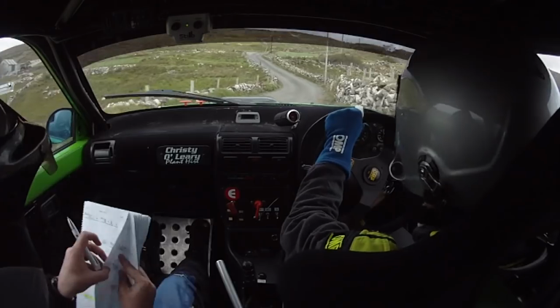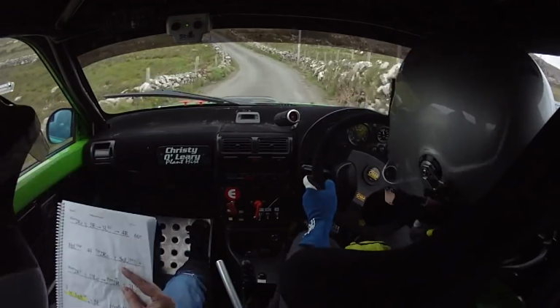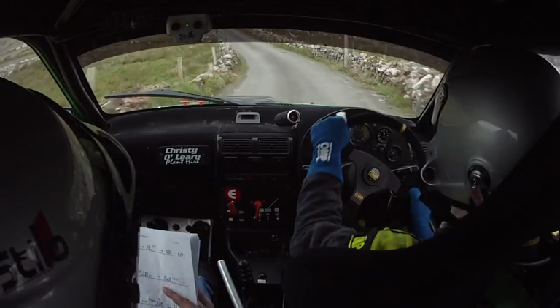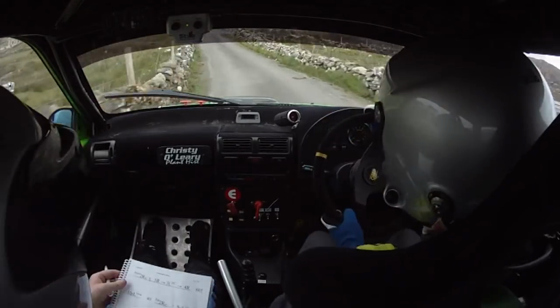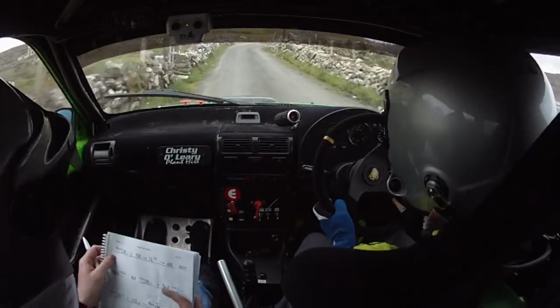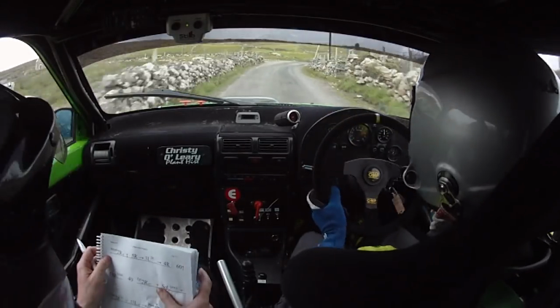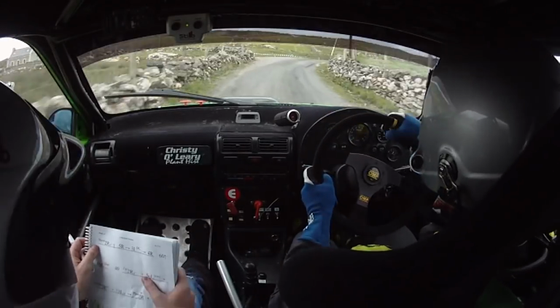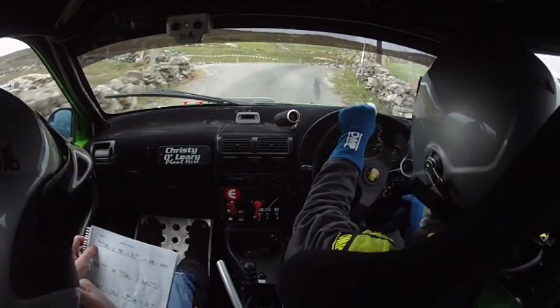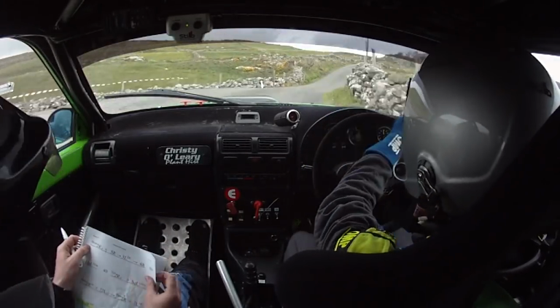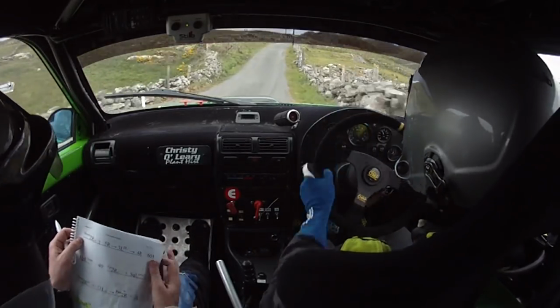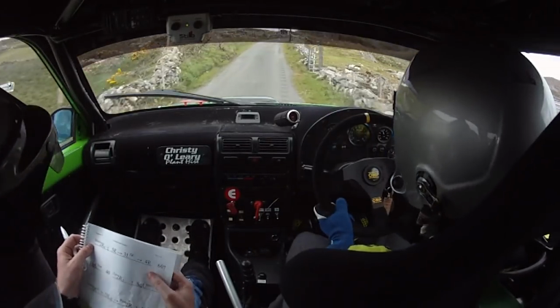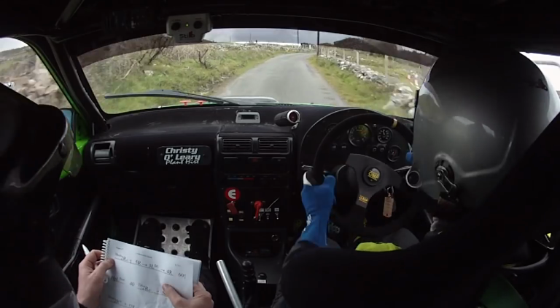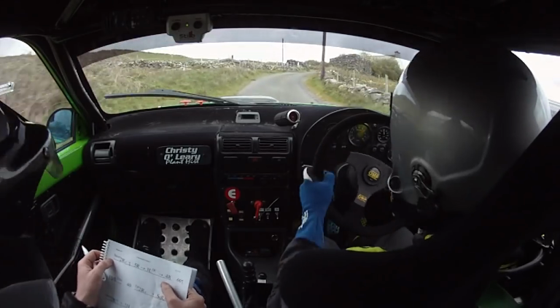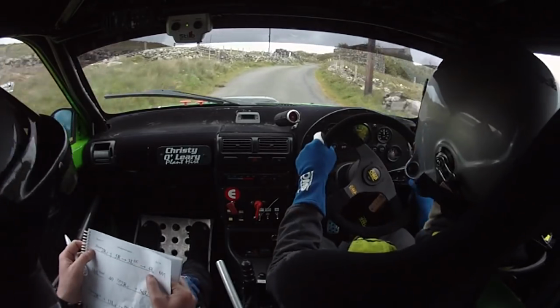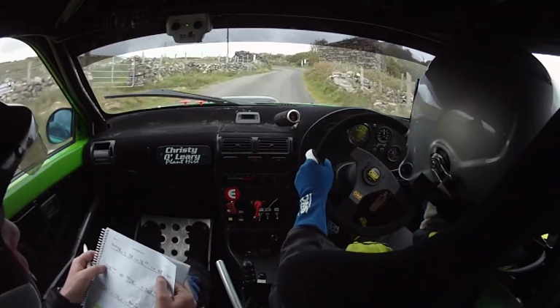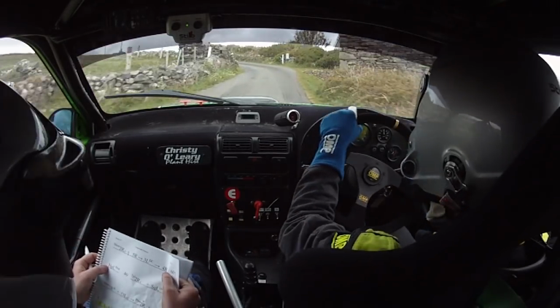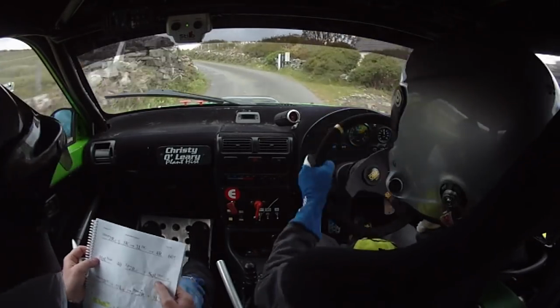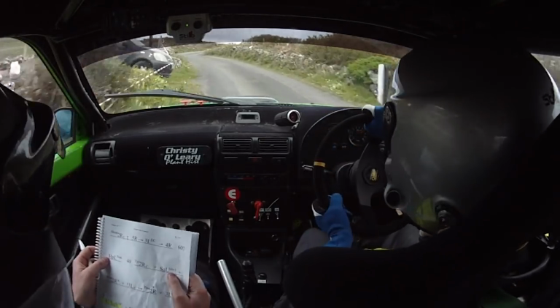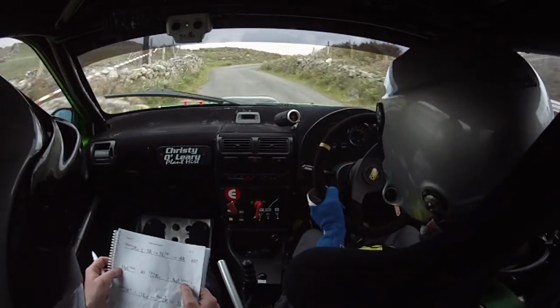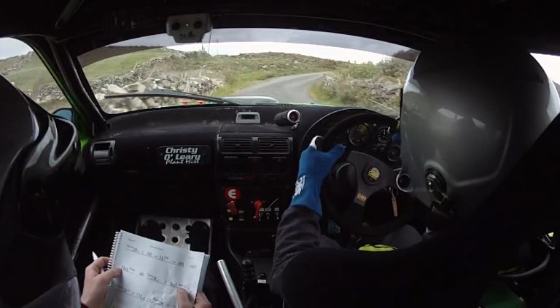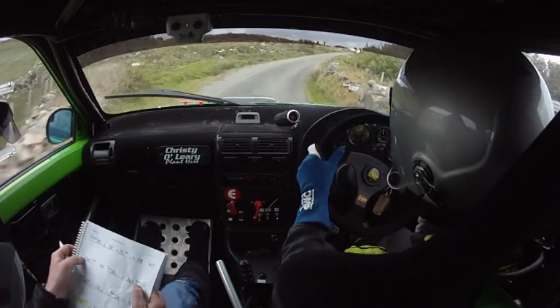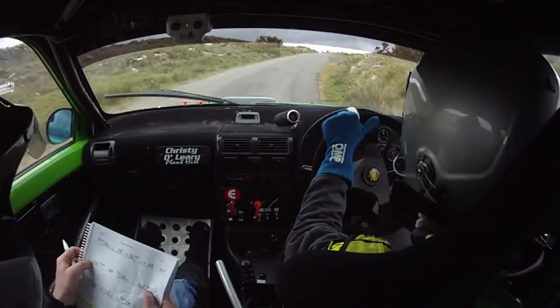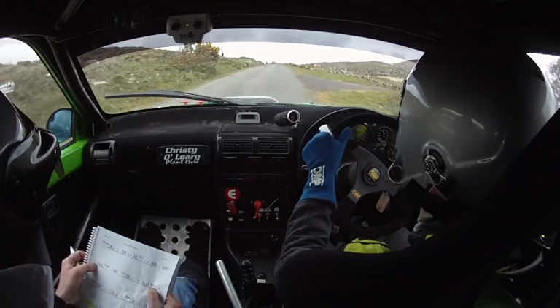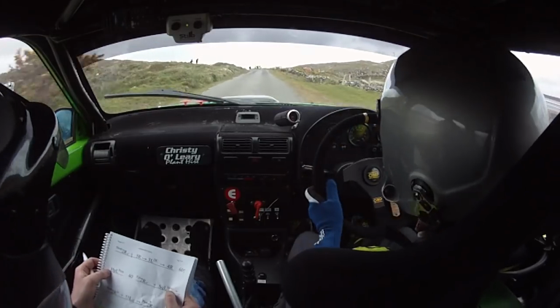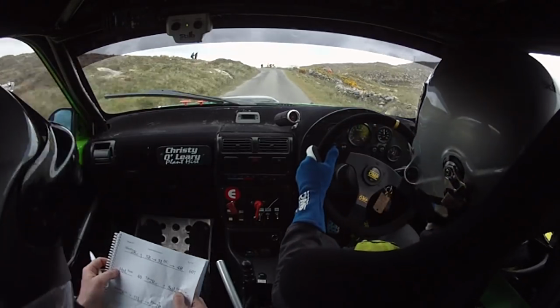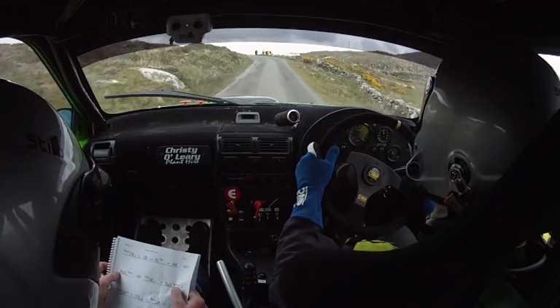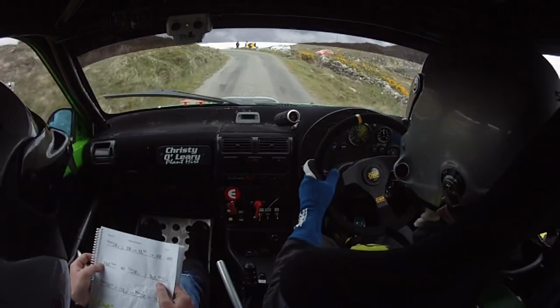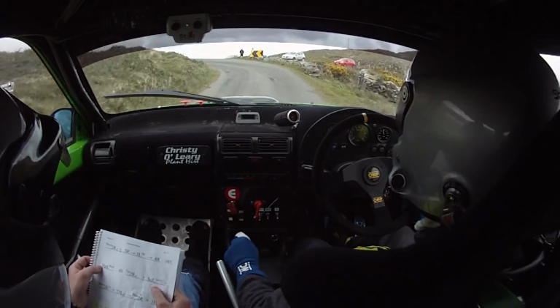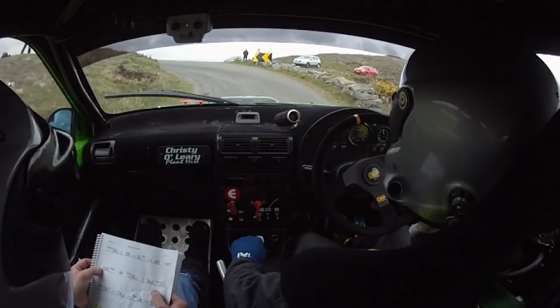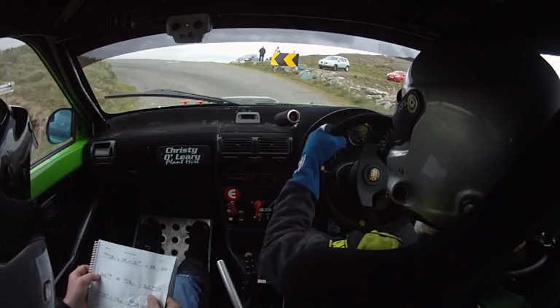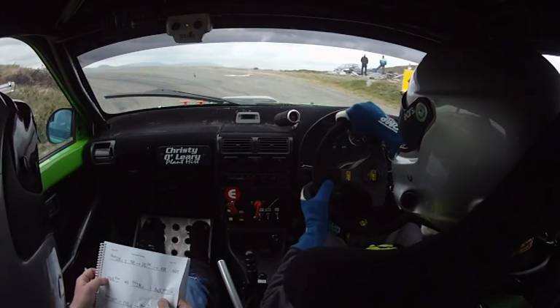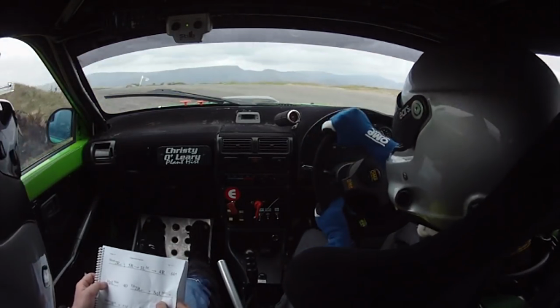40, short 2 right over crest and a 5 right into 3 left, 5 right here into 3 left, don't cut, into 4 right. 60 up to a hairpin left, neat.